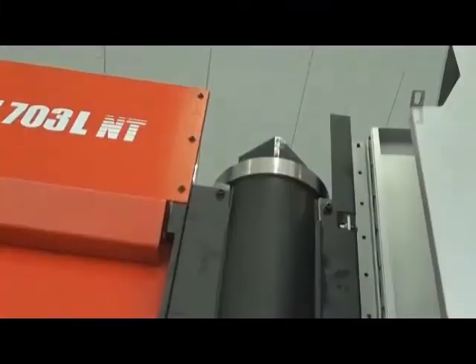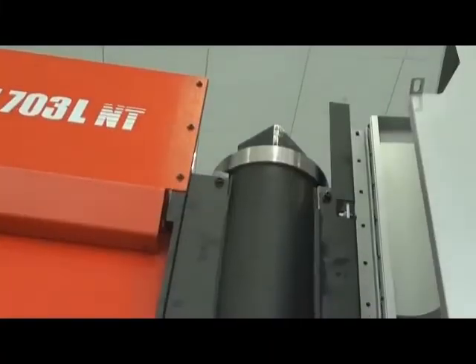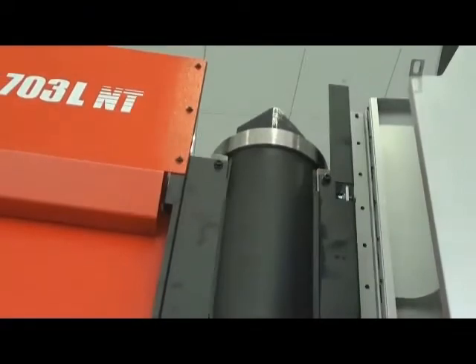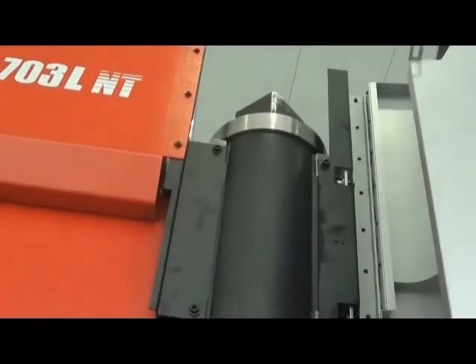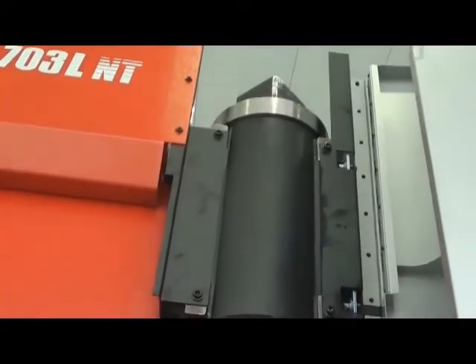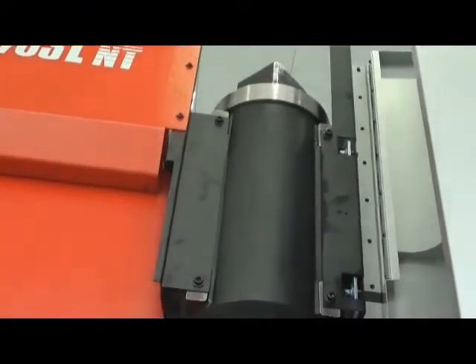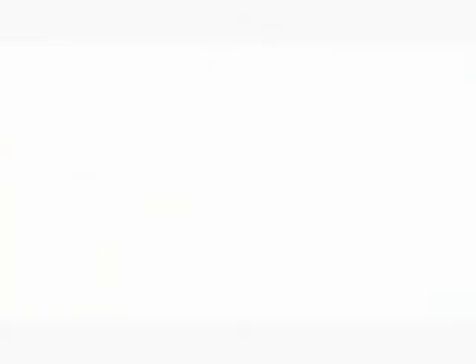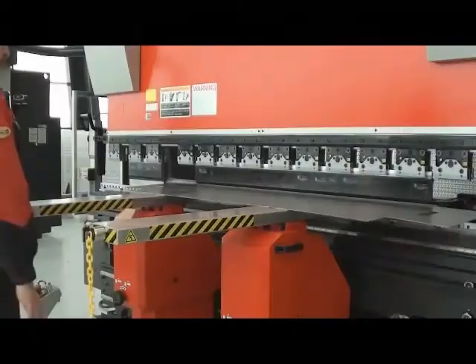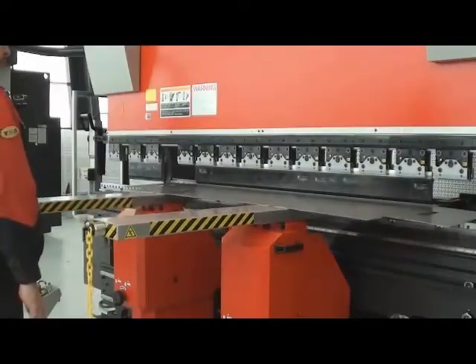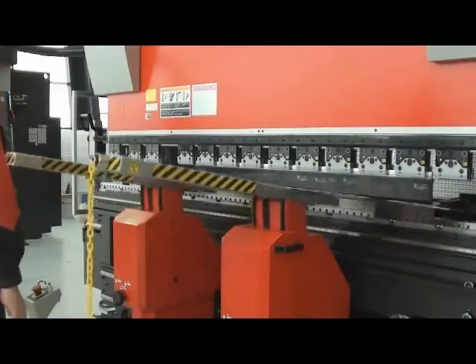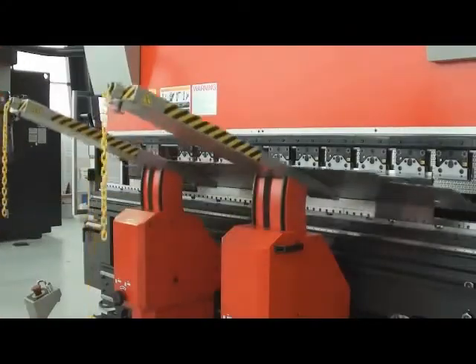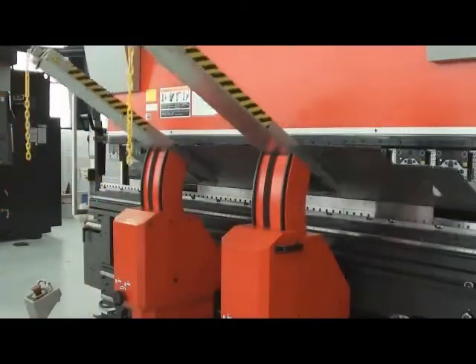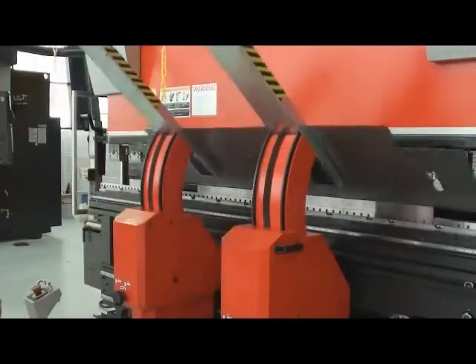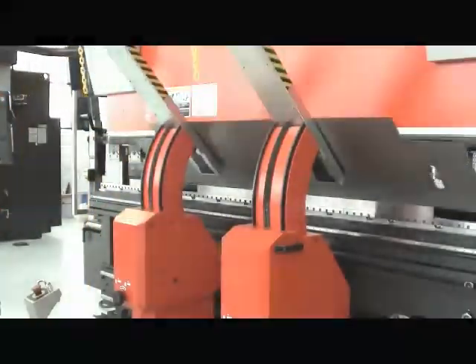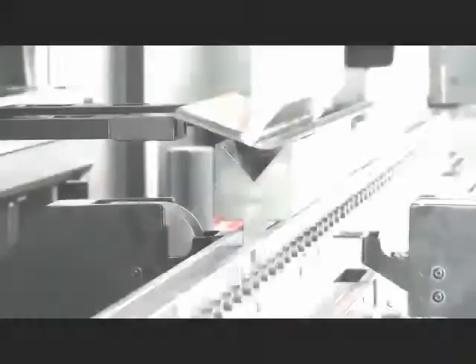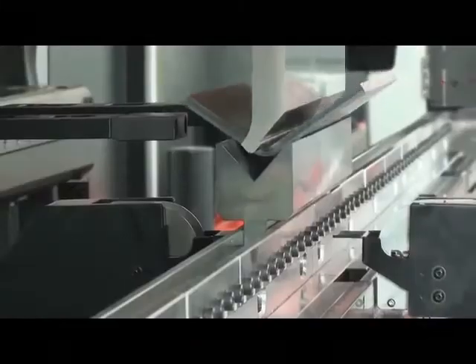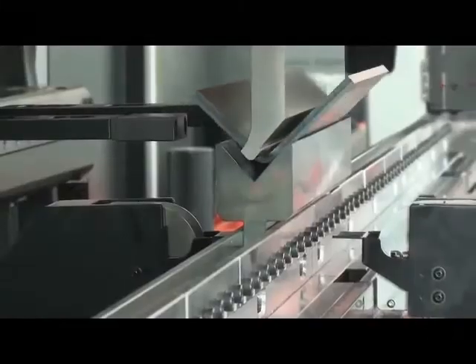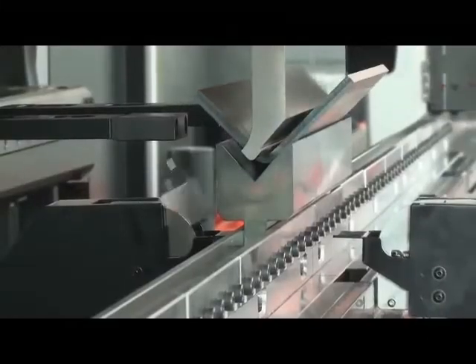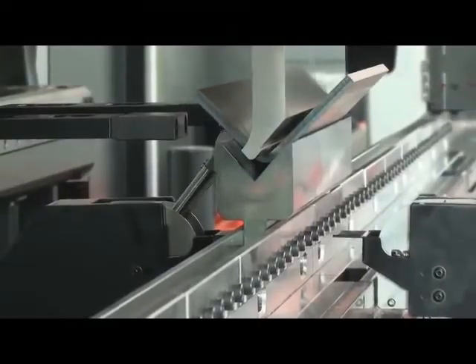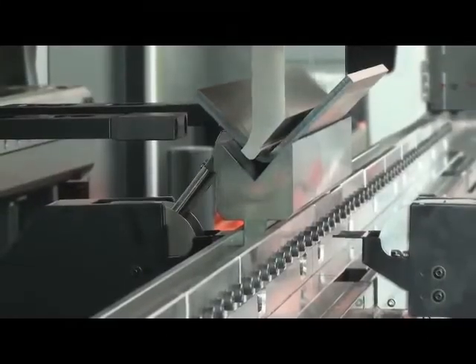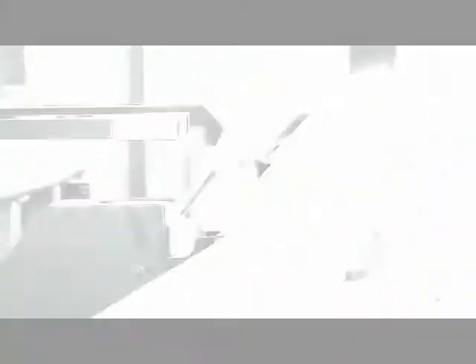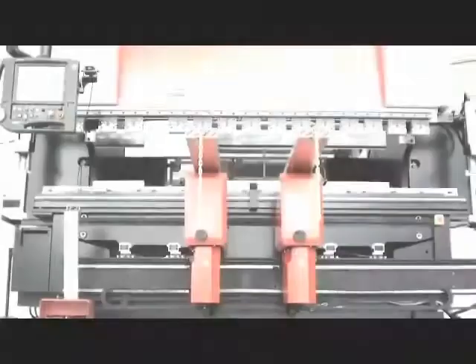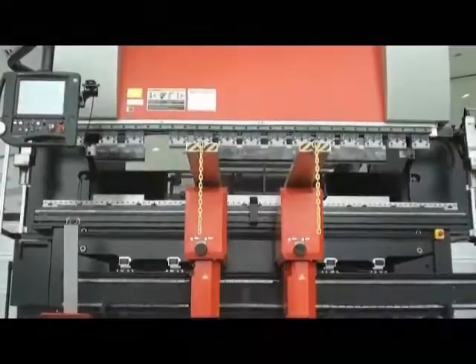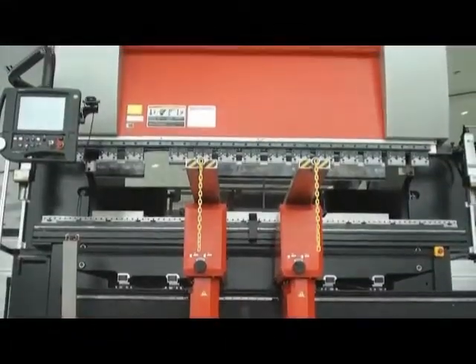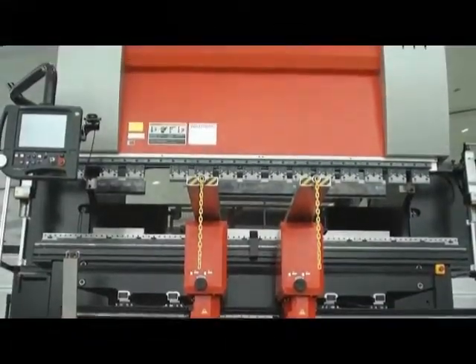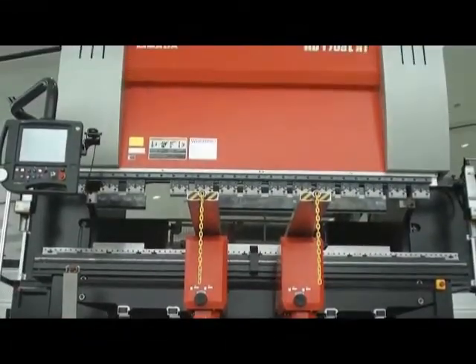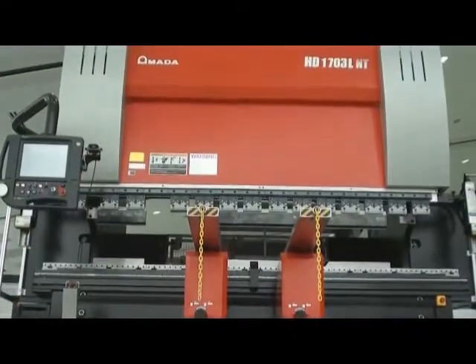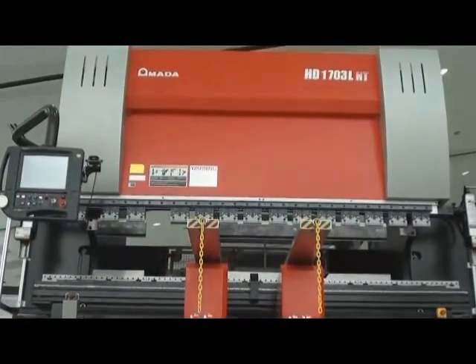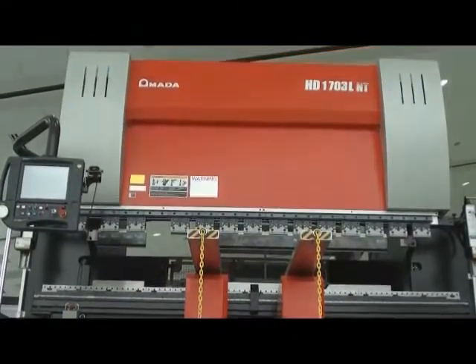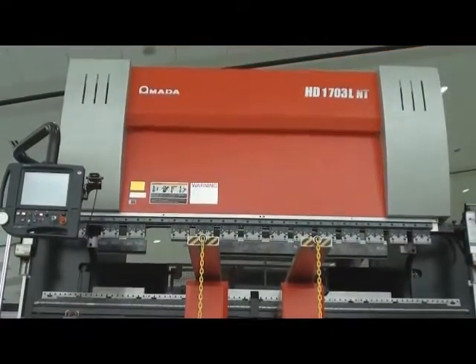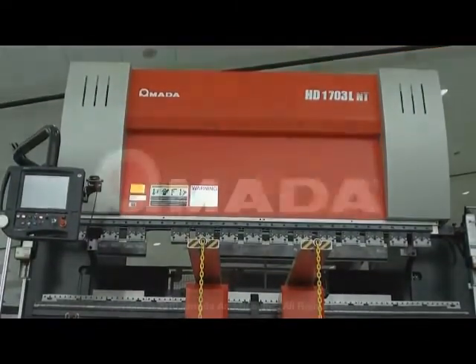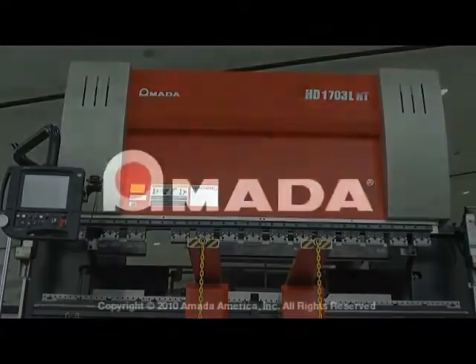In a competitive business environment where high-mix, low-volume jobs are becoming the norm, the HD will help you minimize setup time and programming. It was designed by Amada to help you stay ahead when it comes to bending technology. Learn more about the HD and how it can improve your productivity.